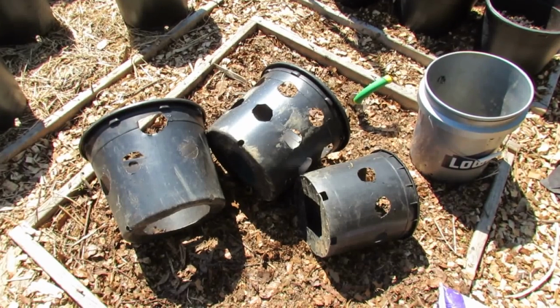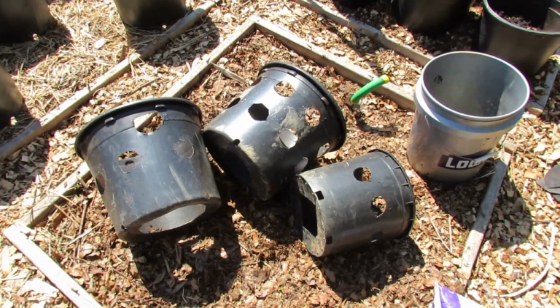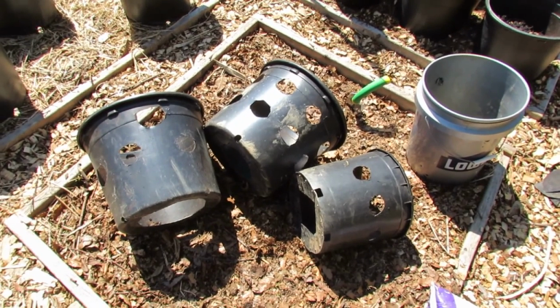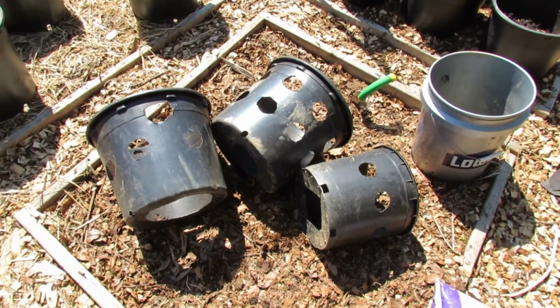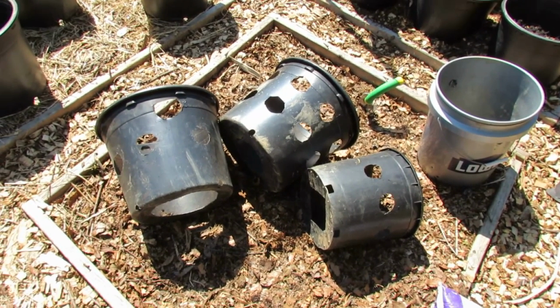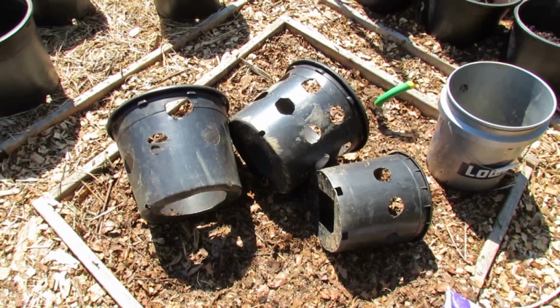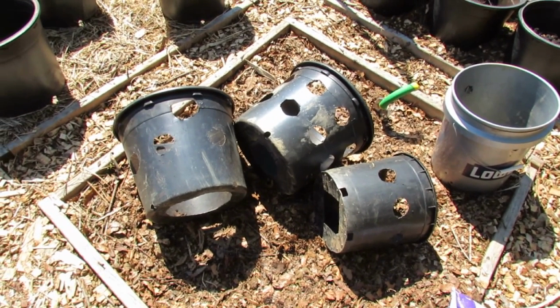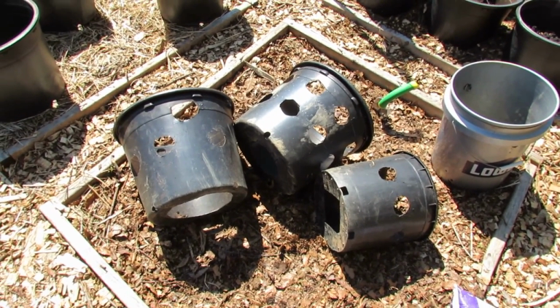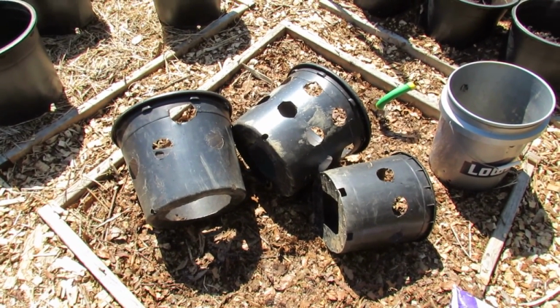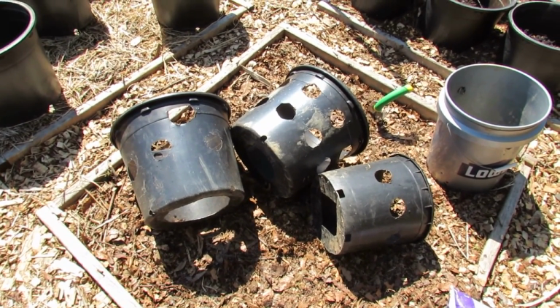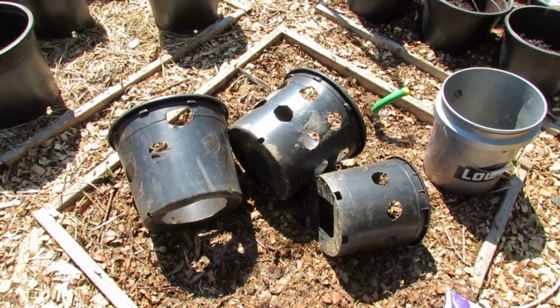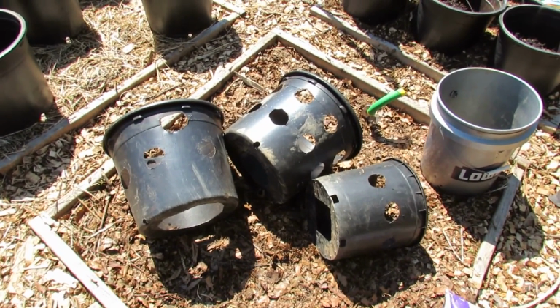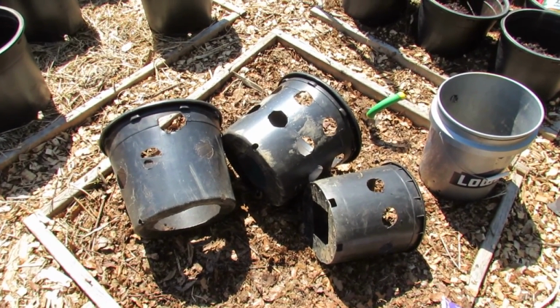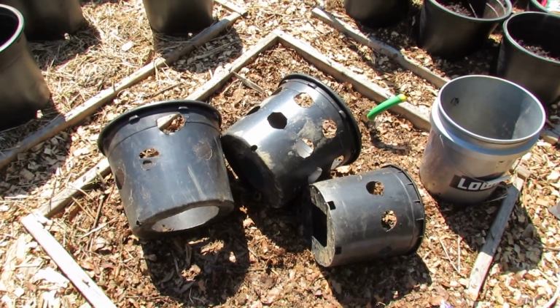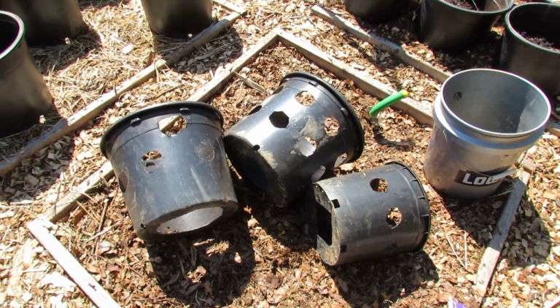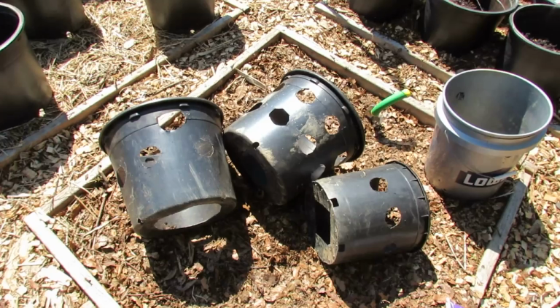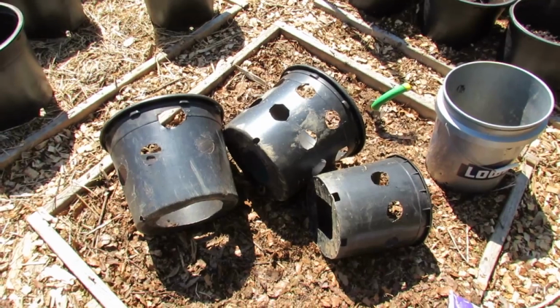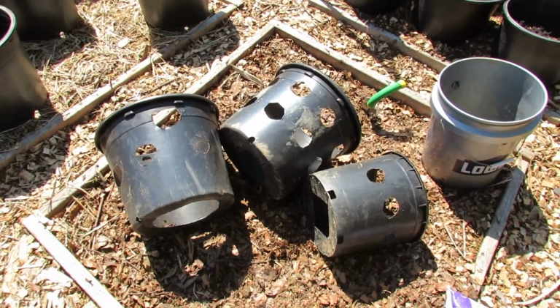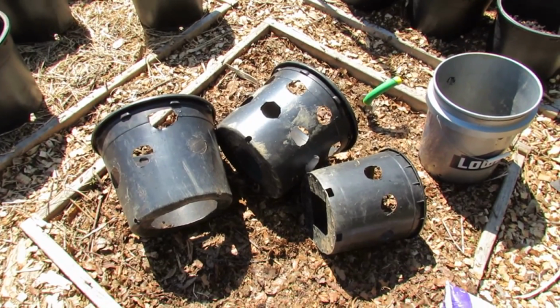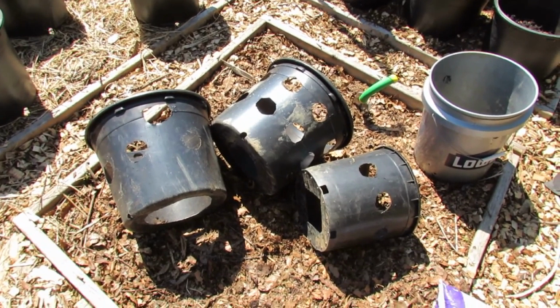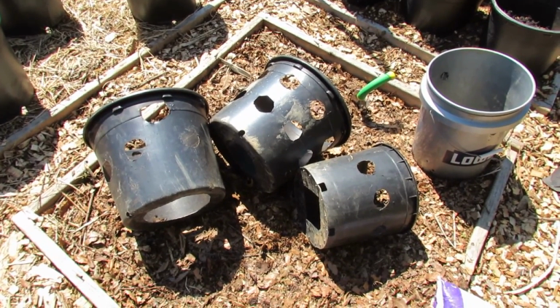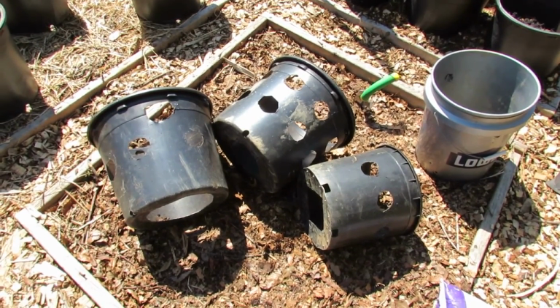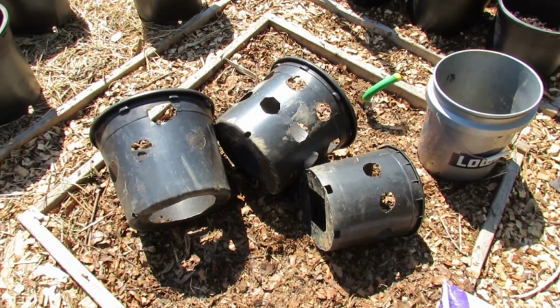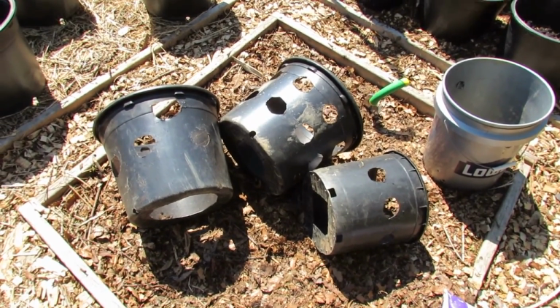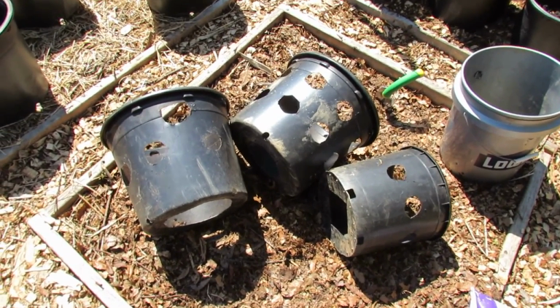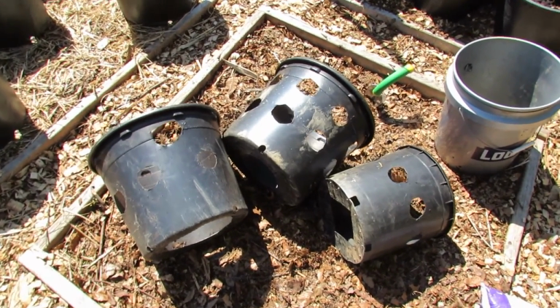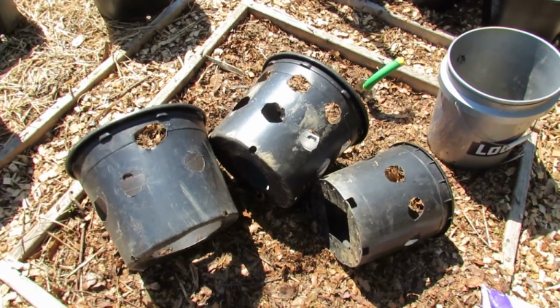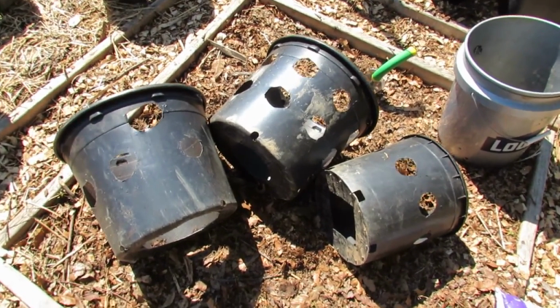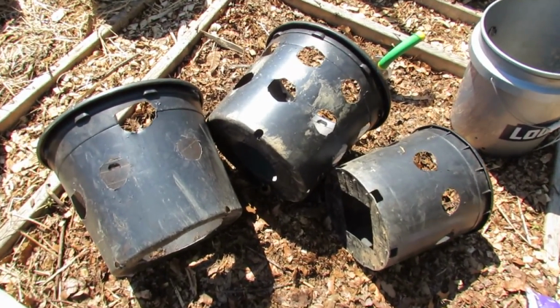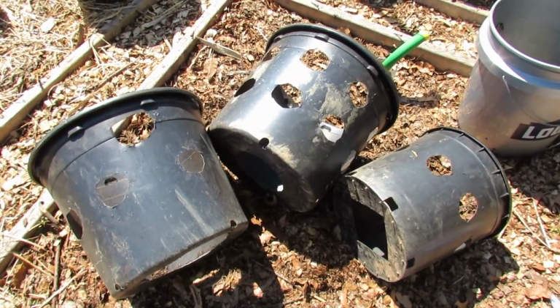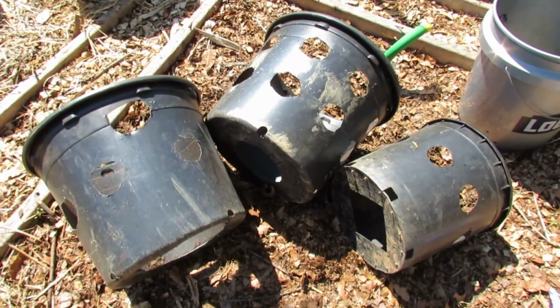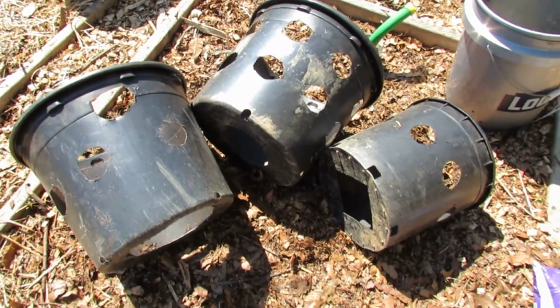Welcome to the Rusted Garden. Today I want to show you how you can build a strawberry tower out of recycled, repurposed black plastic containers. You can use other containers, but these seem to be the easiest to cut.